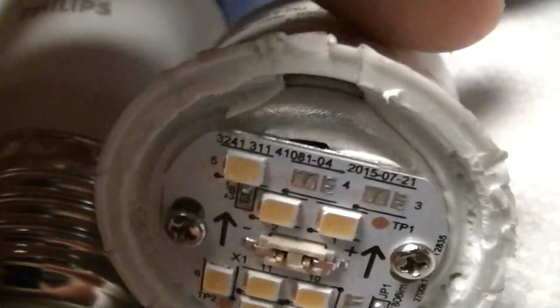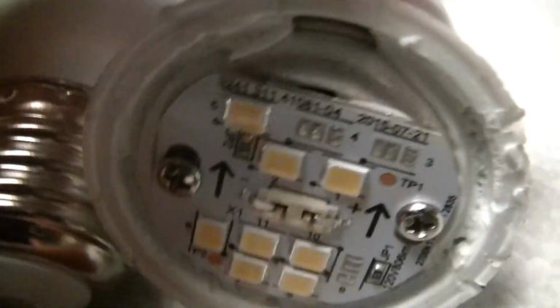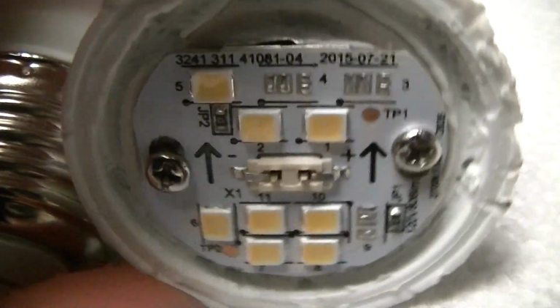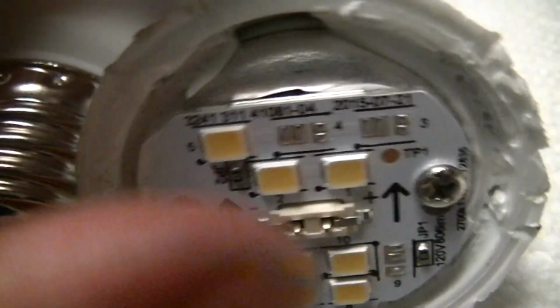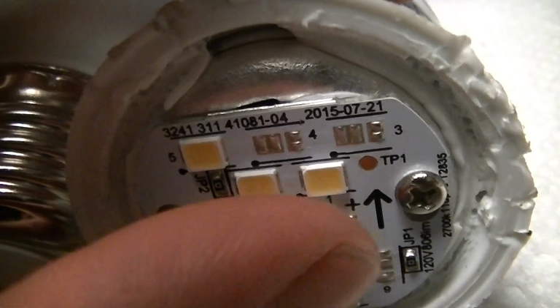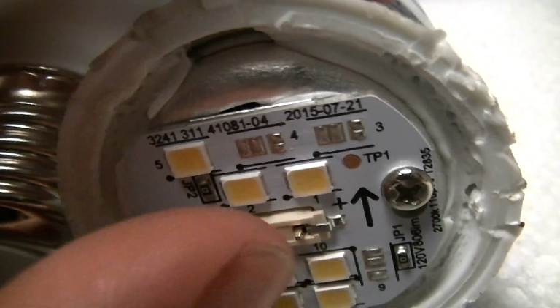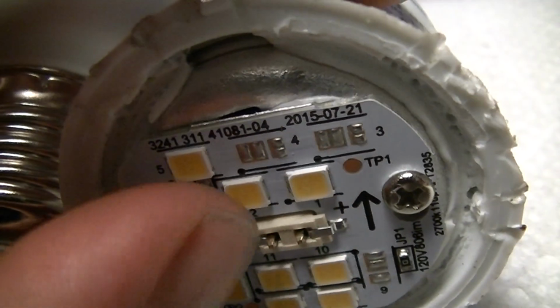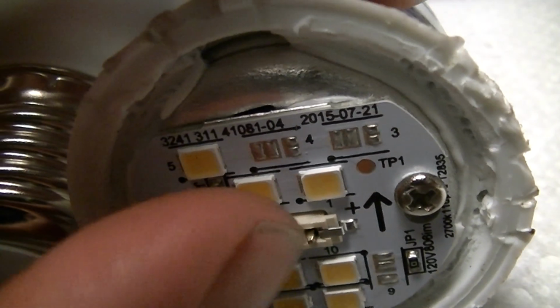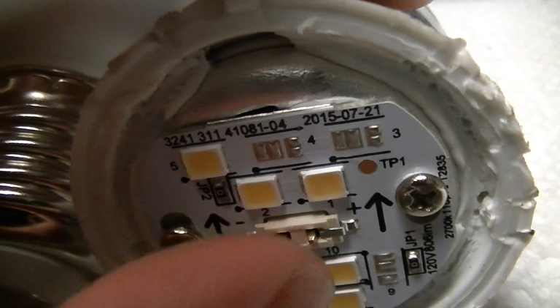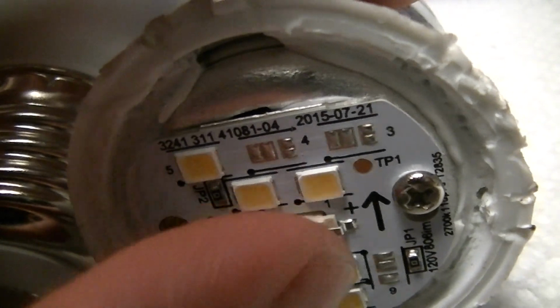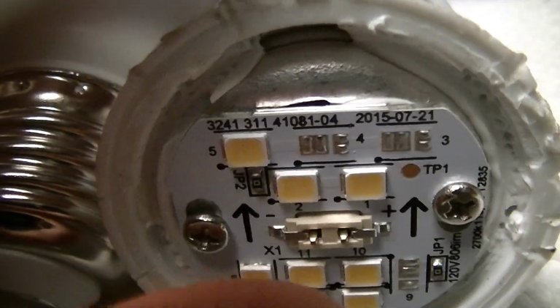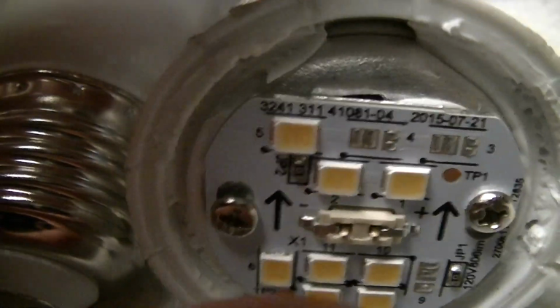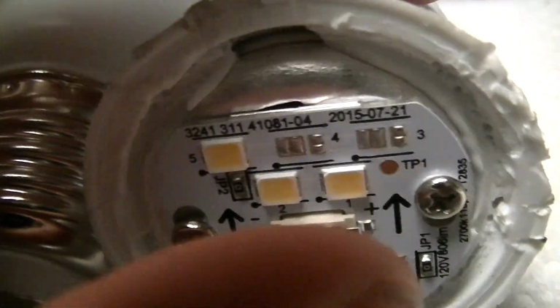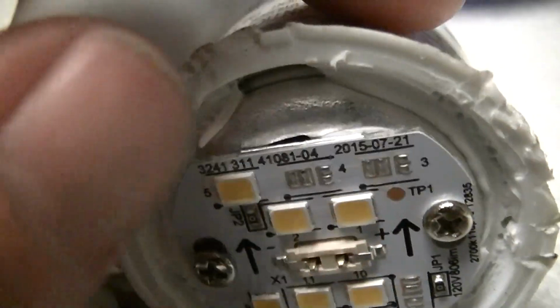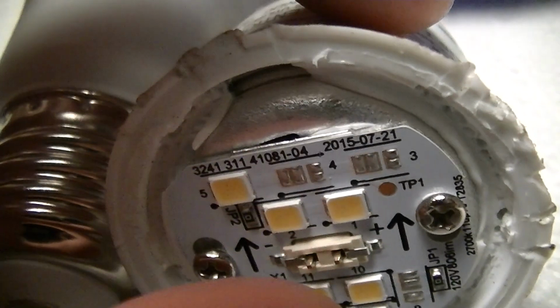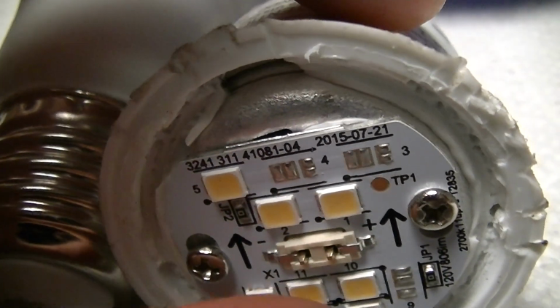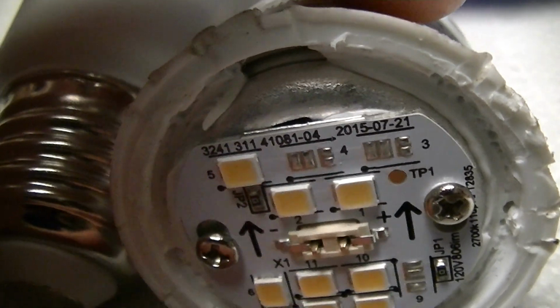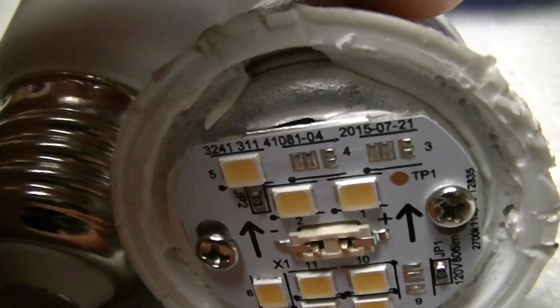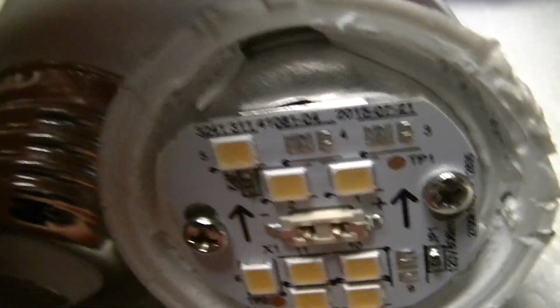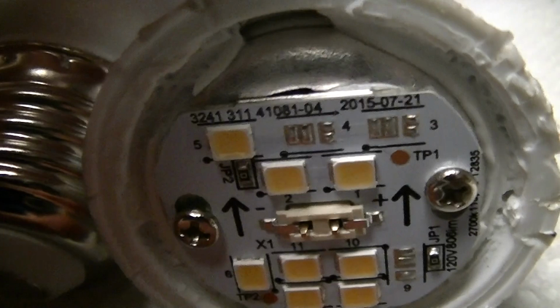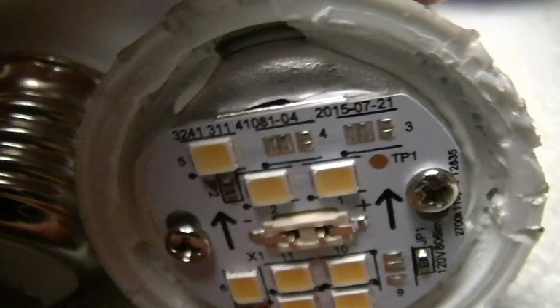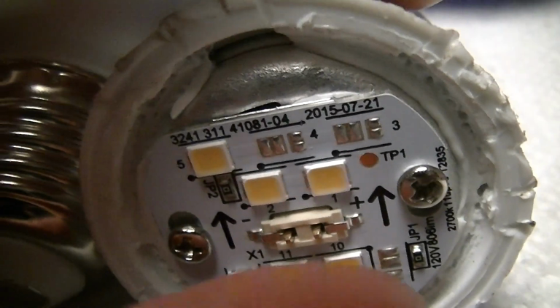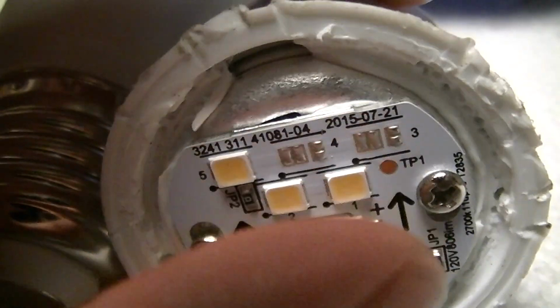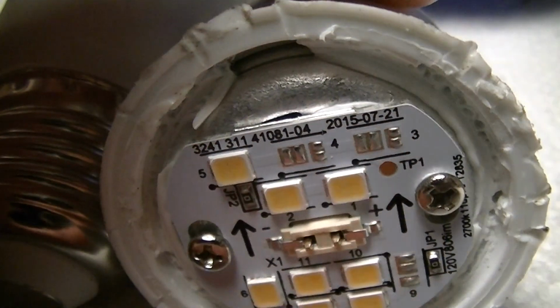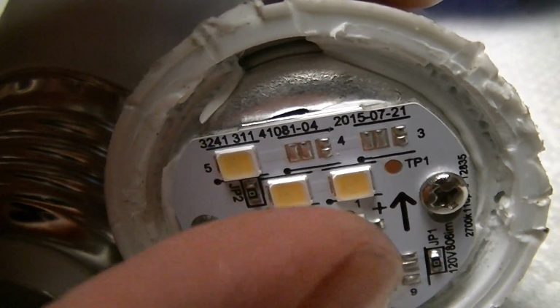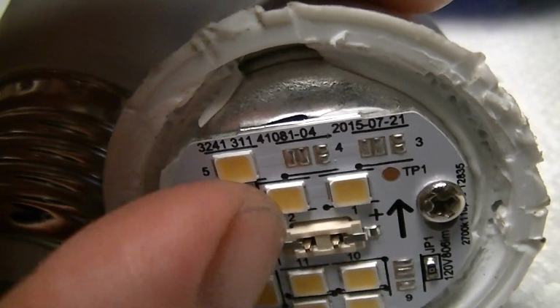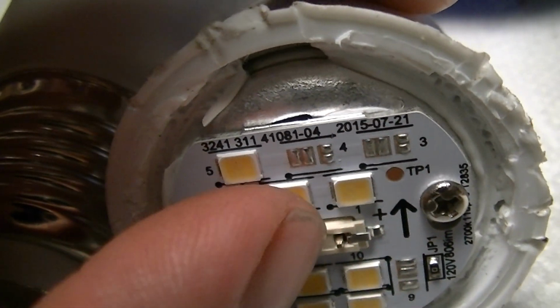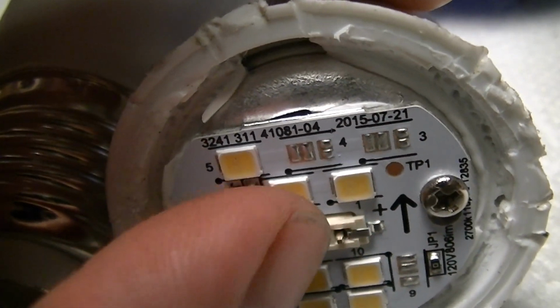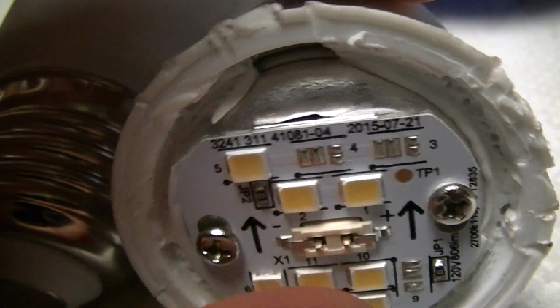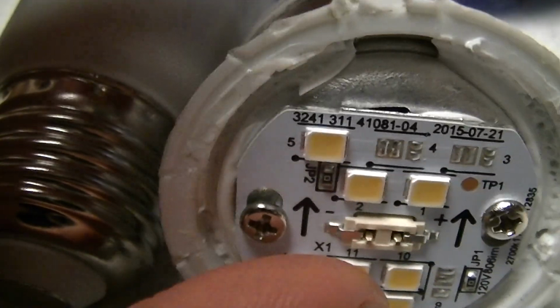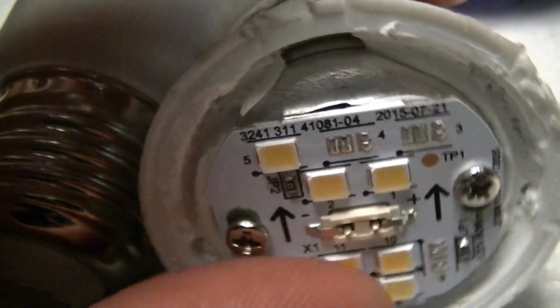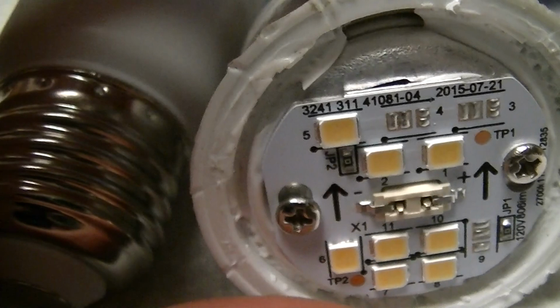It's actually fairly interesting from a construction point of view, because it has a pin header that comes out of the driver assembly in the base — a little constant current switch-mode supply — and that just goes into a socket on the MCPCB.